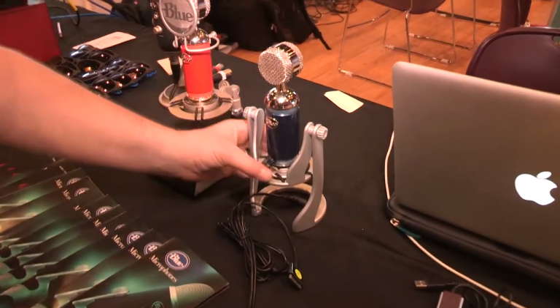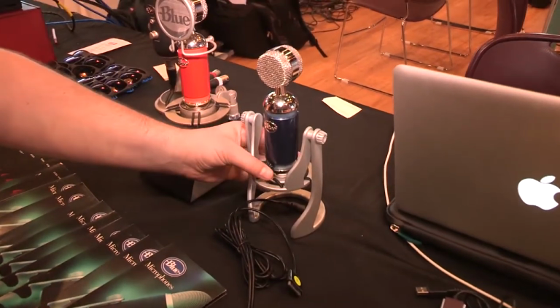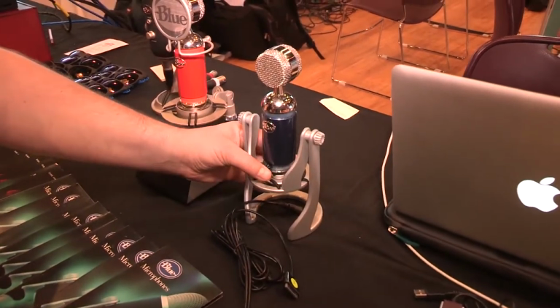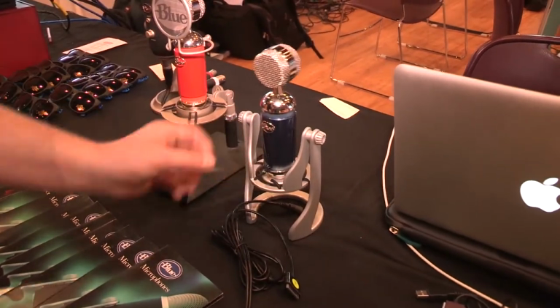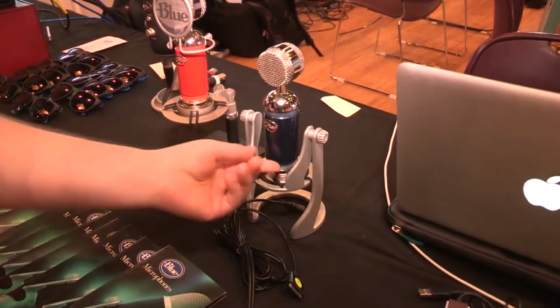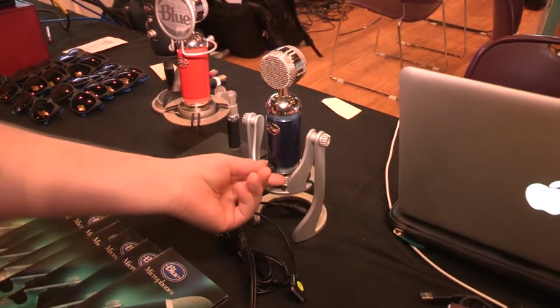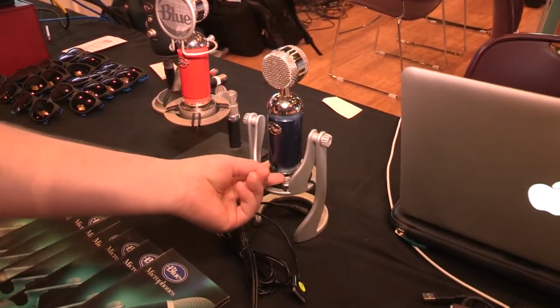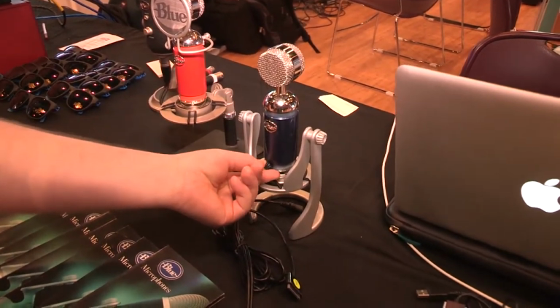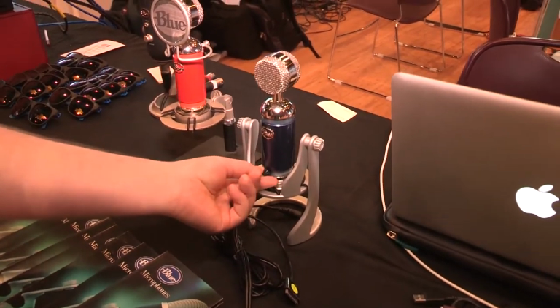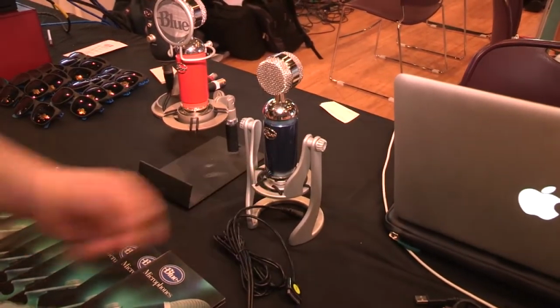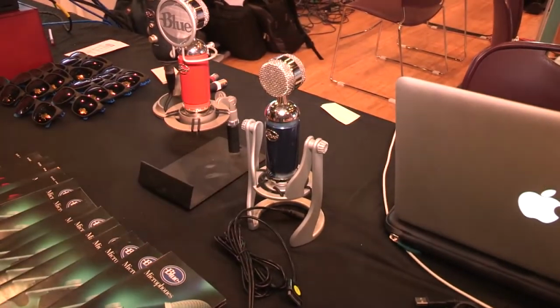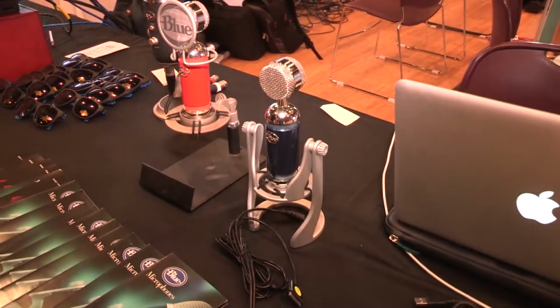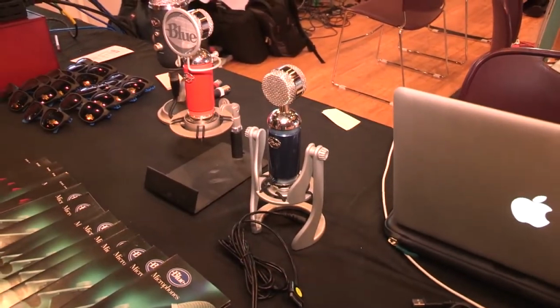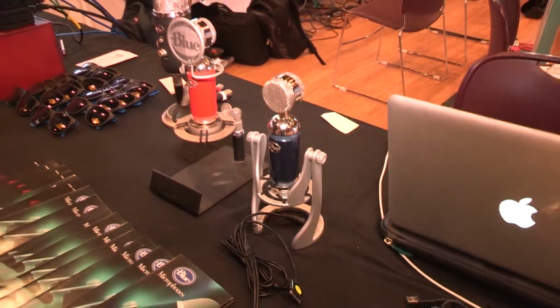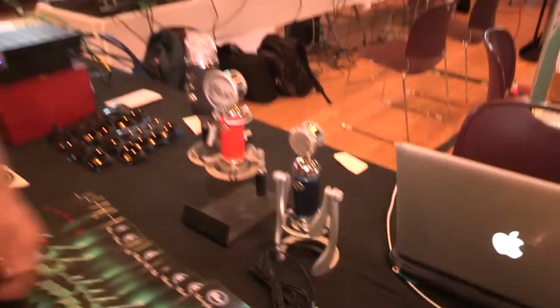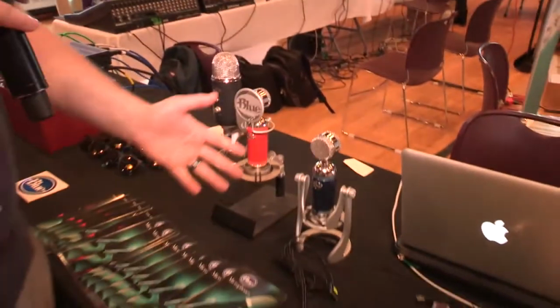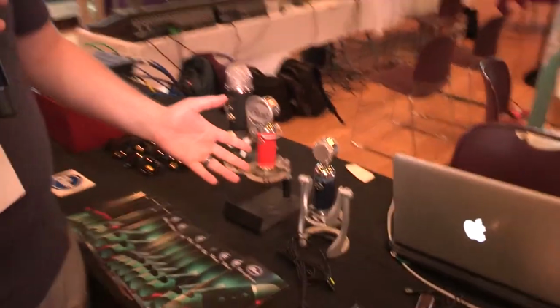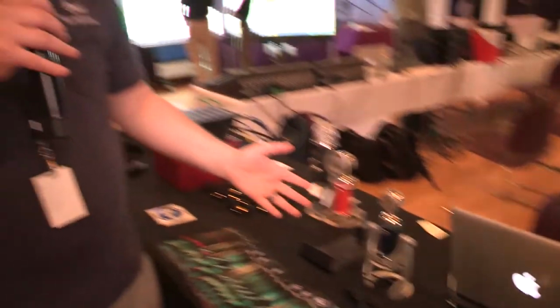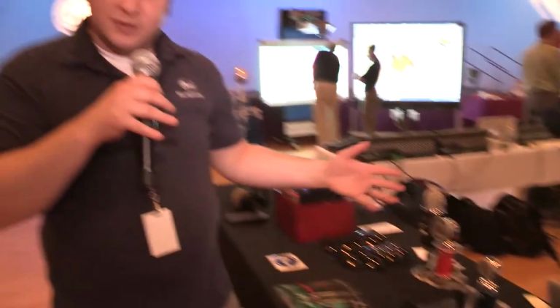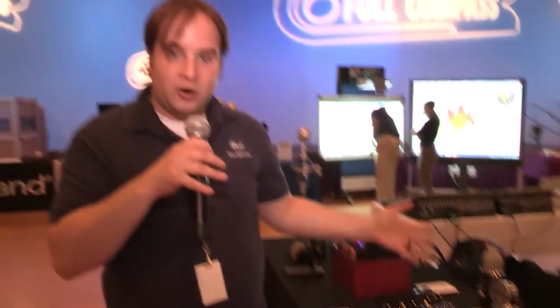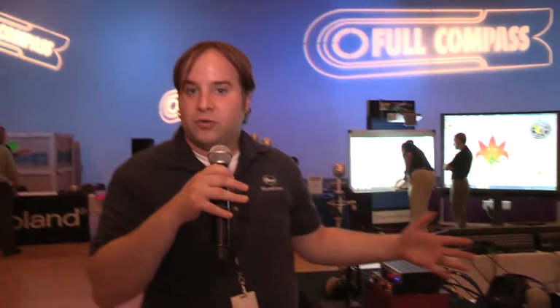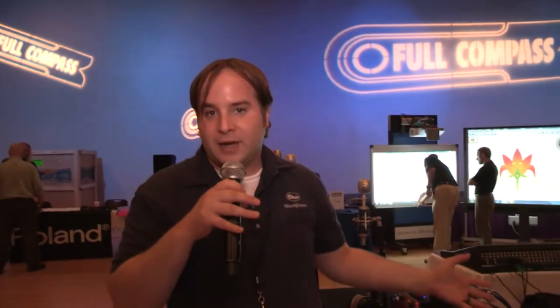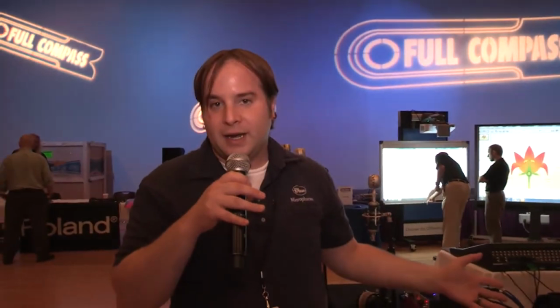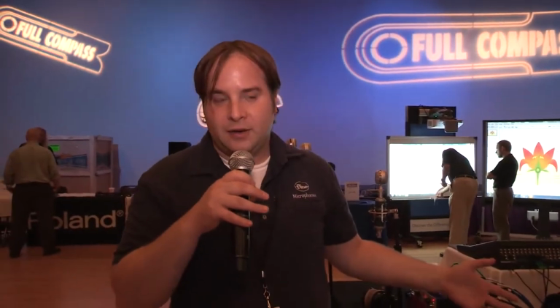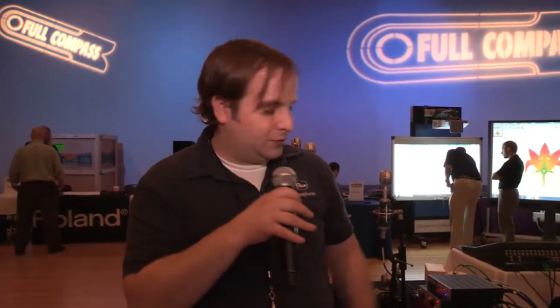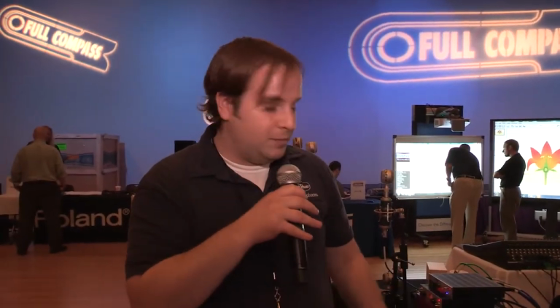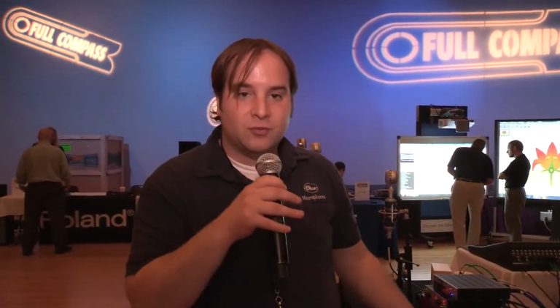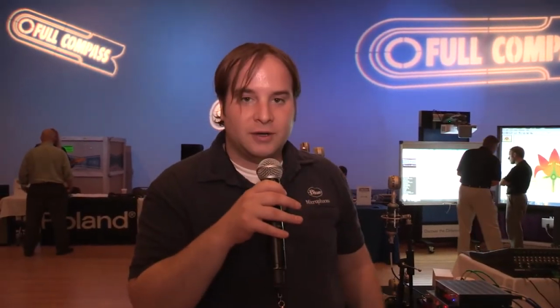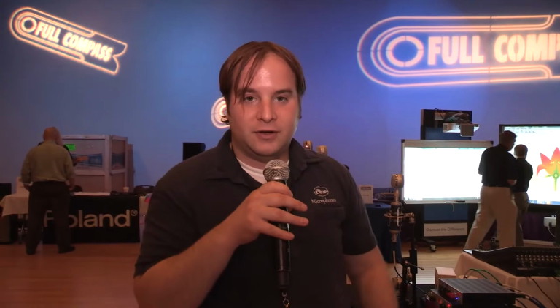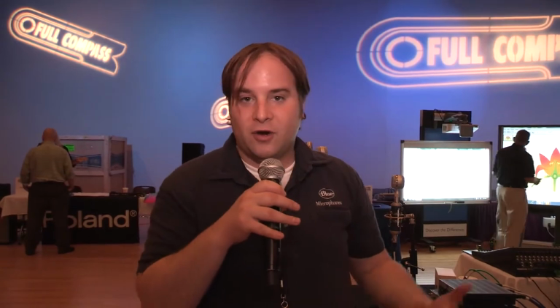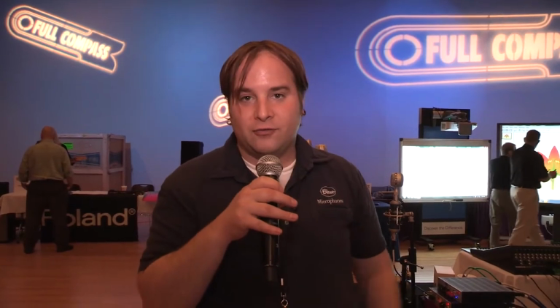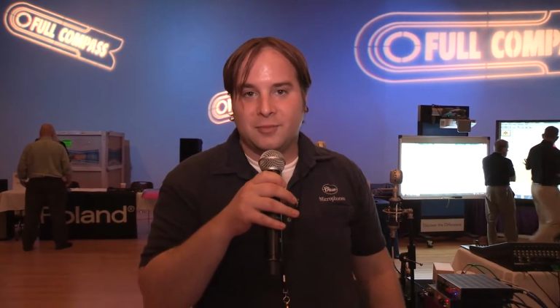You can also push this knob in and it becomes your input gain knob as well. The Spark Digital, as well as the Spark, are both $199. They're amazing products and you can get them right here at Full Compass.